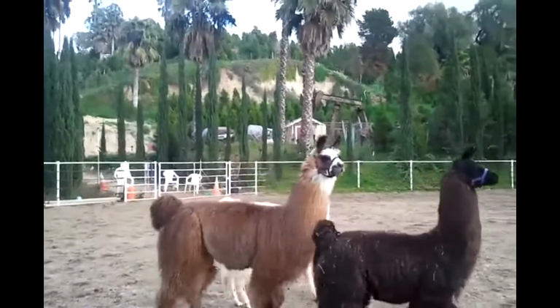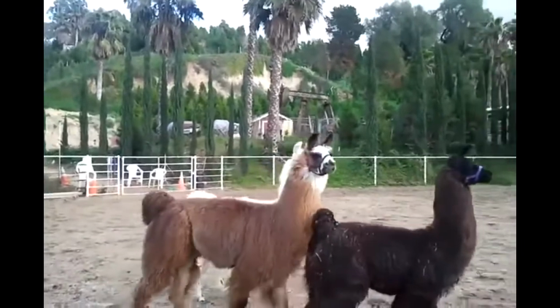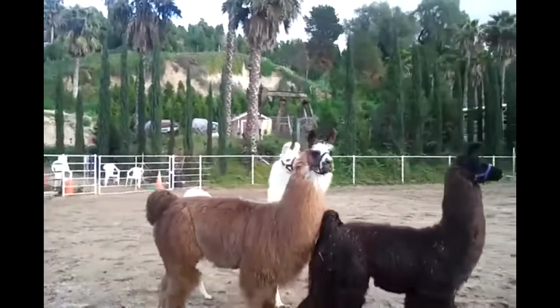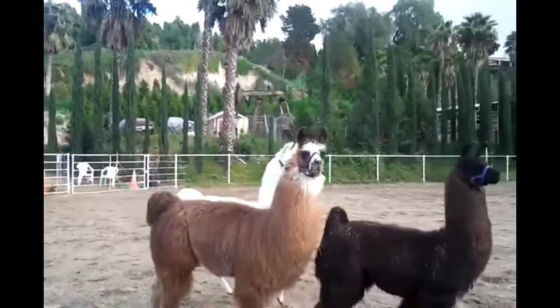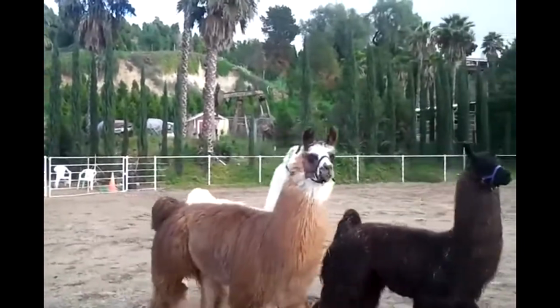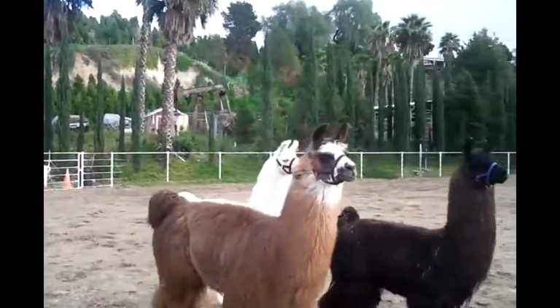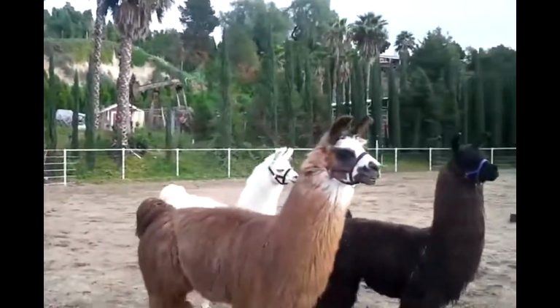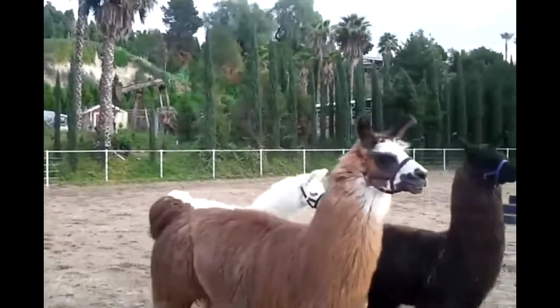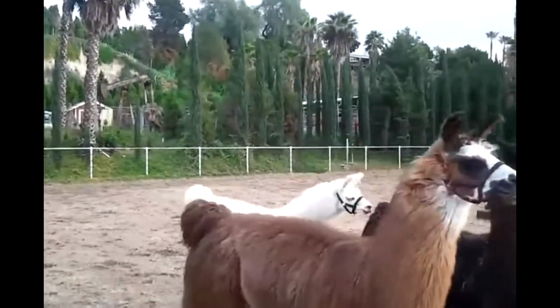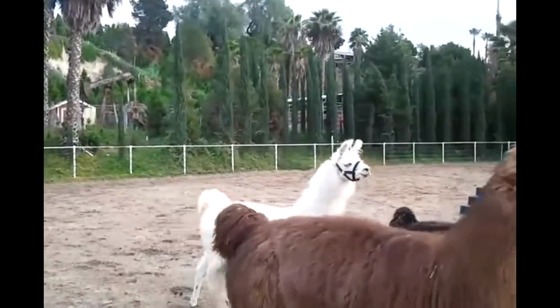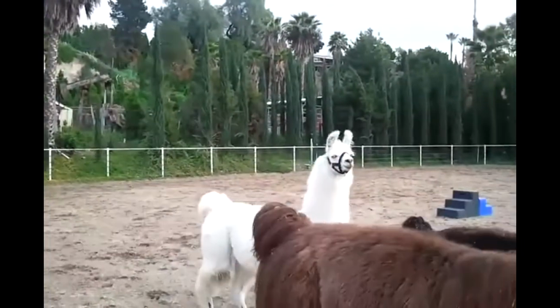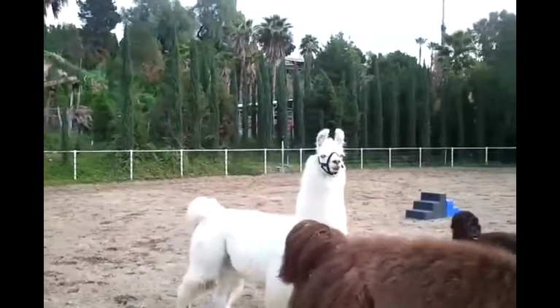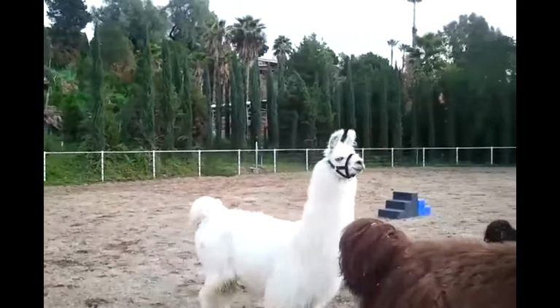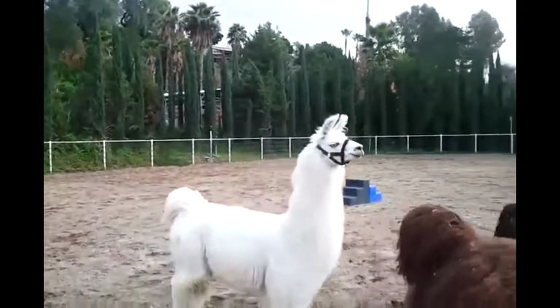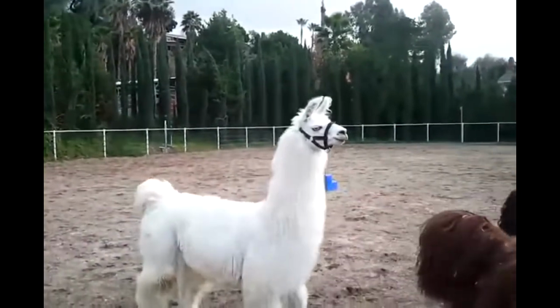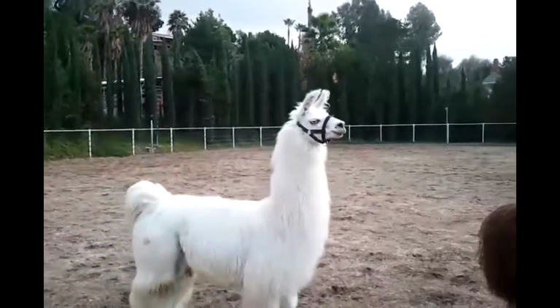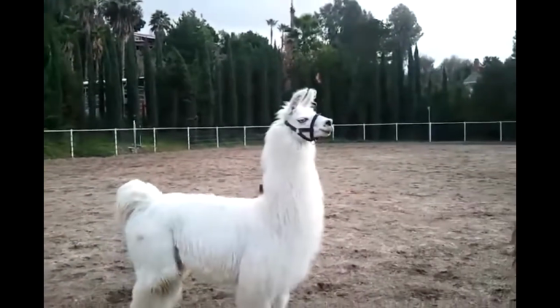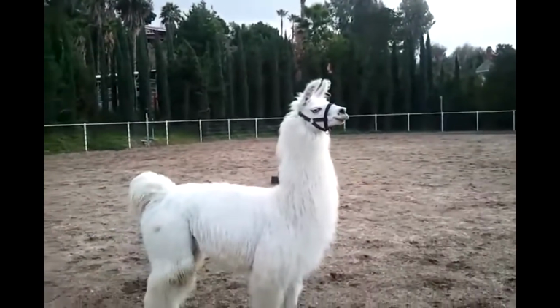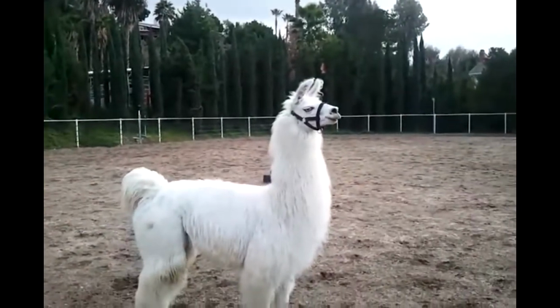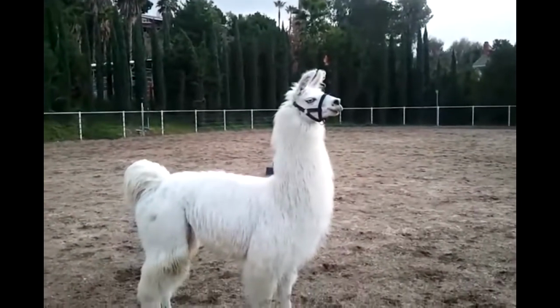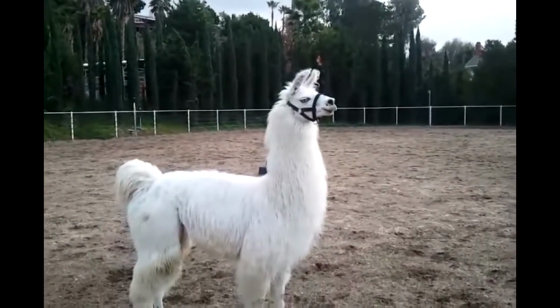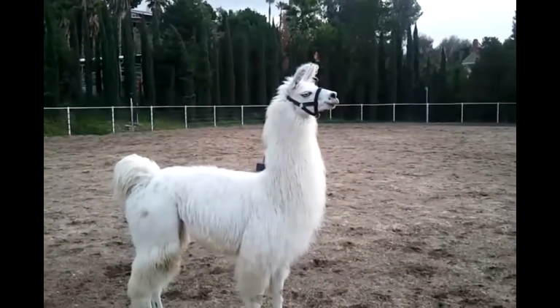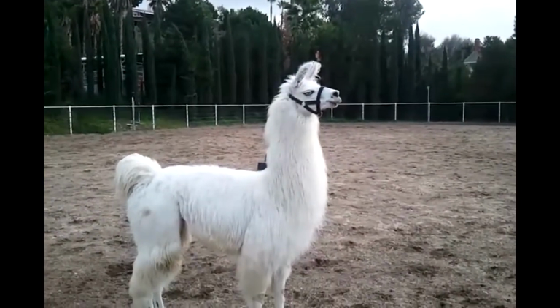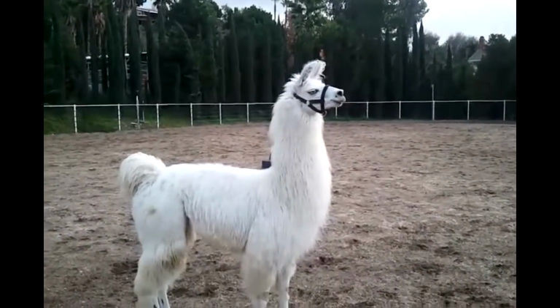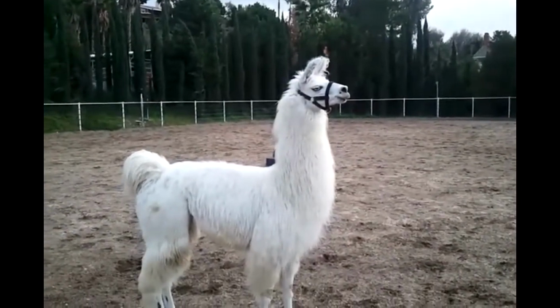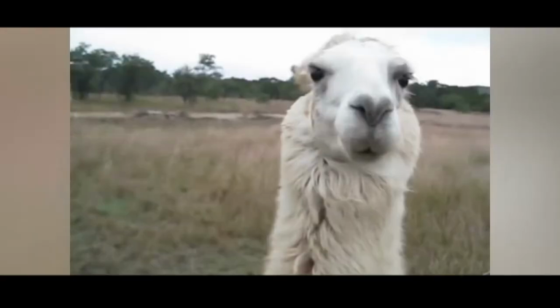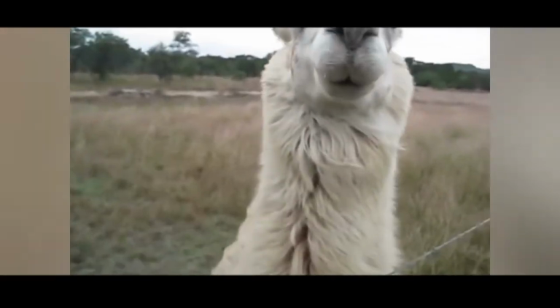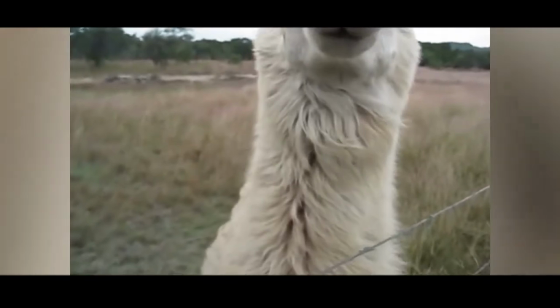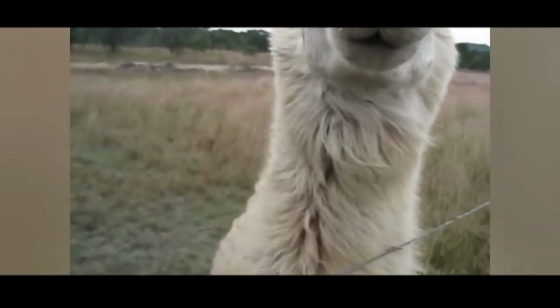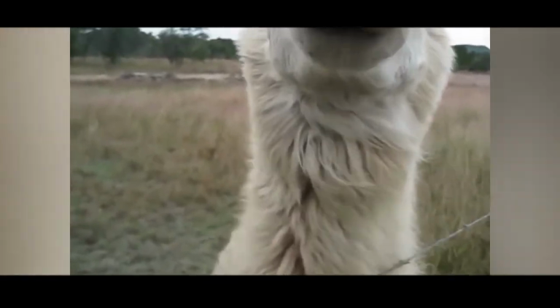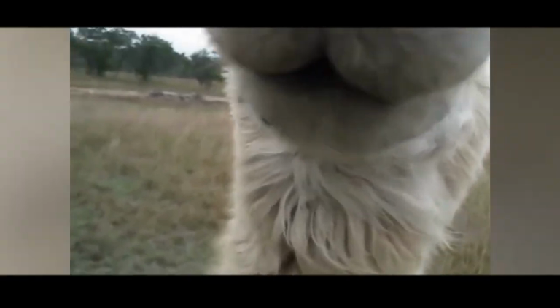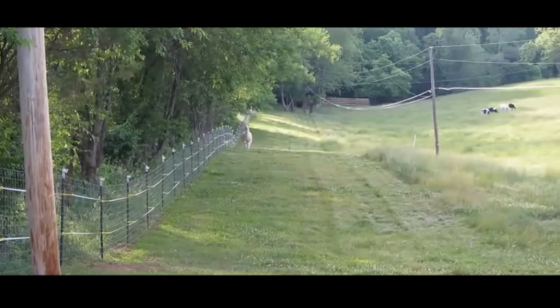A guard llama is a llama, guanaco, alpaca, or hybrid that is used in farming to protect sheep, goats, hens, or other livestock from coyotes, dogs, foxes, and other predators.